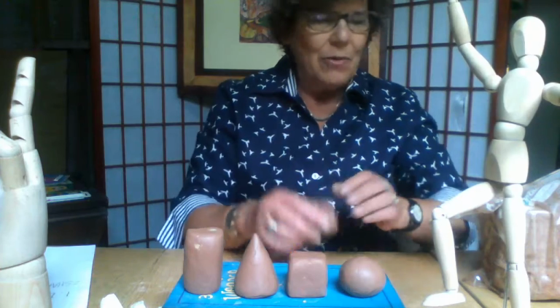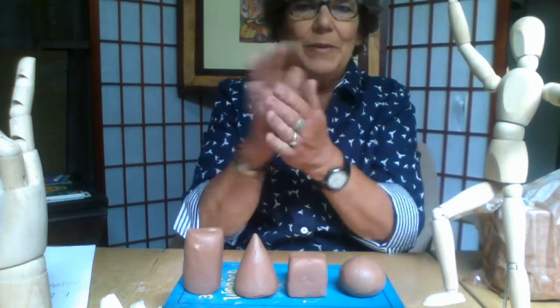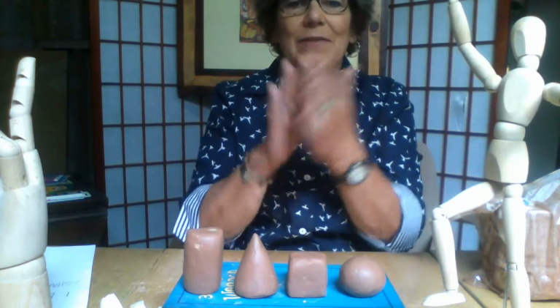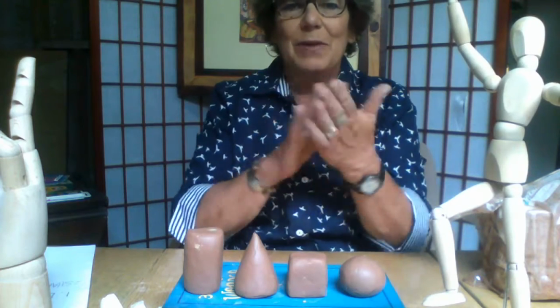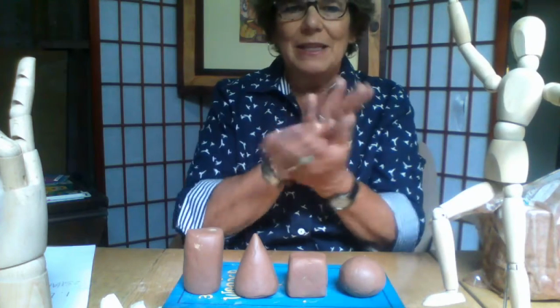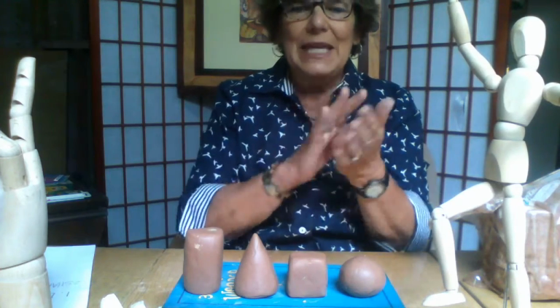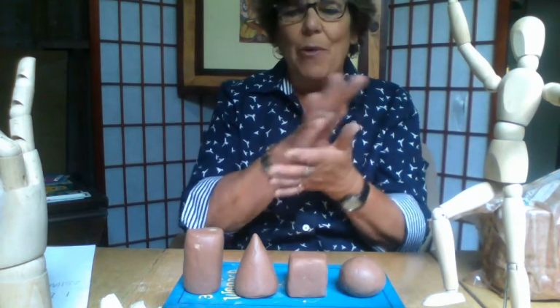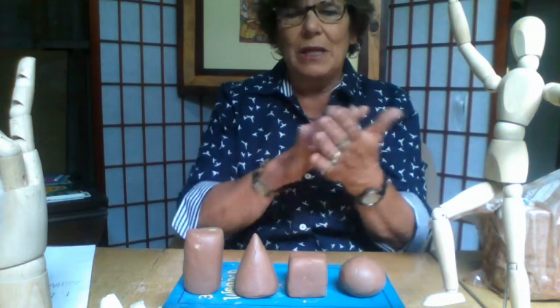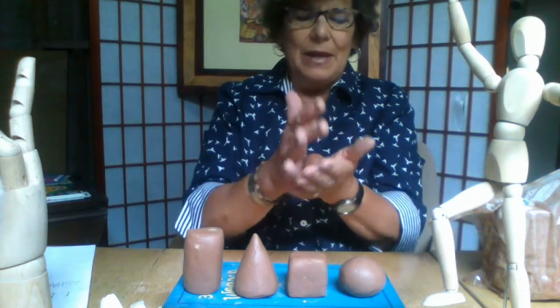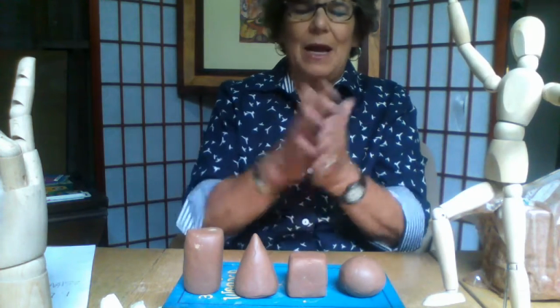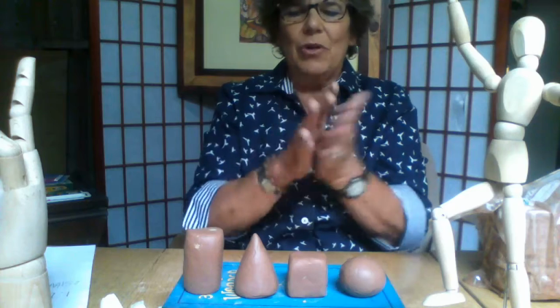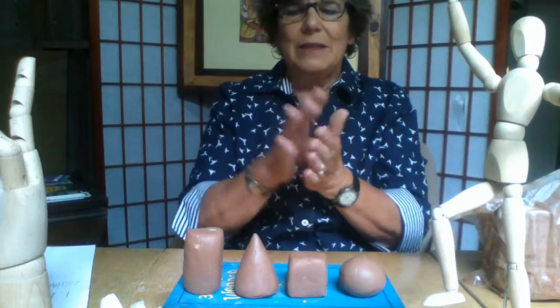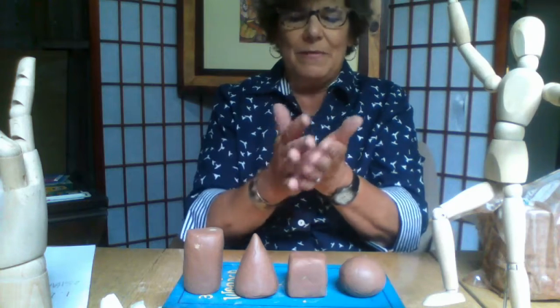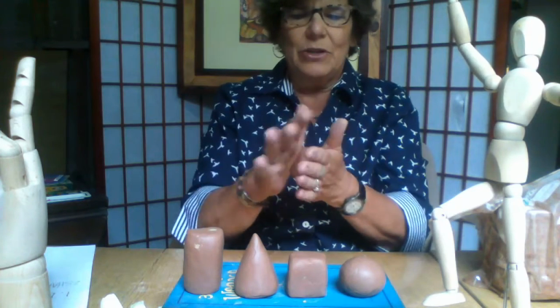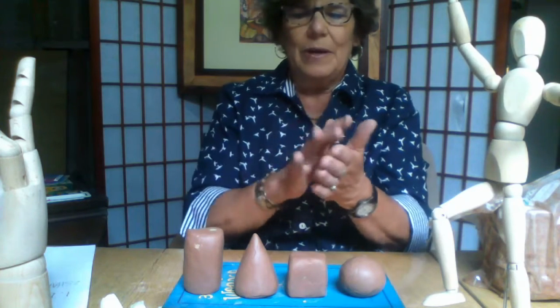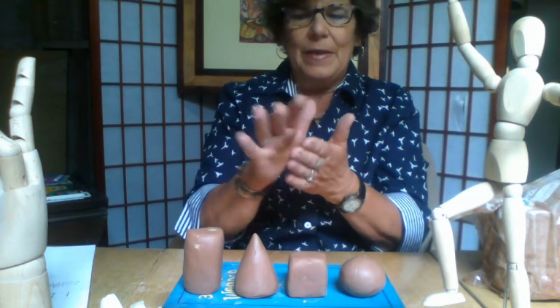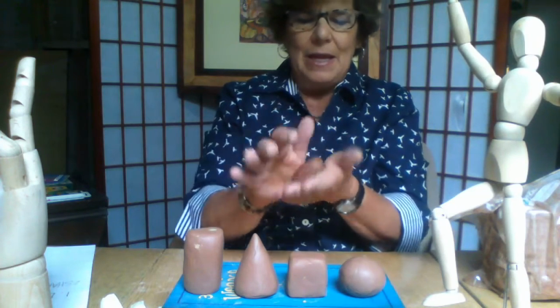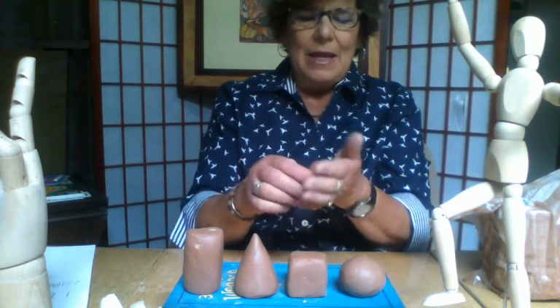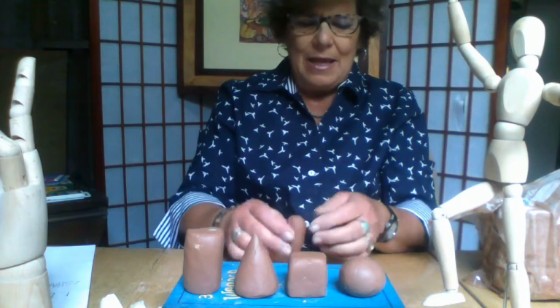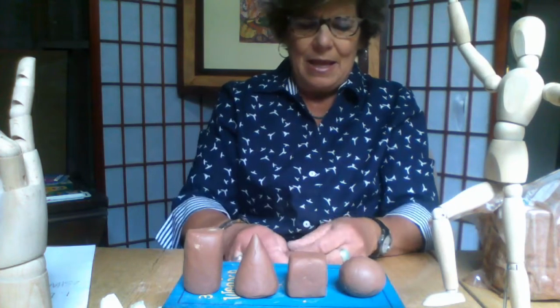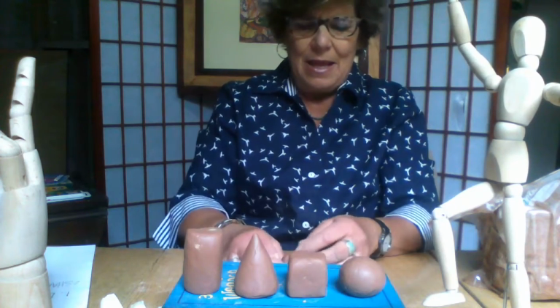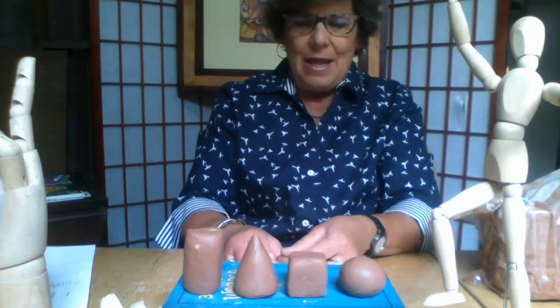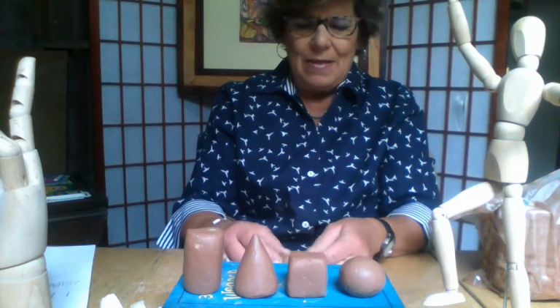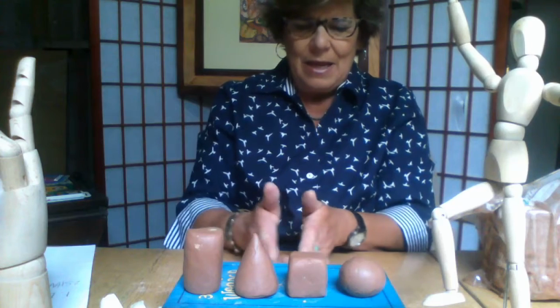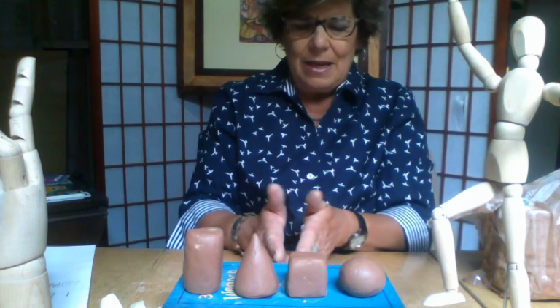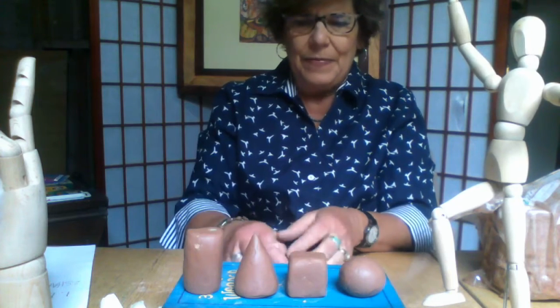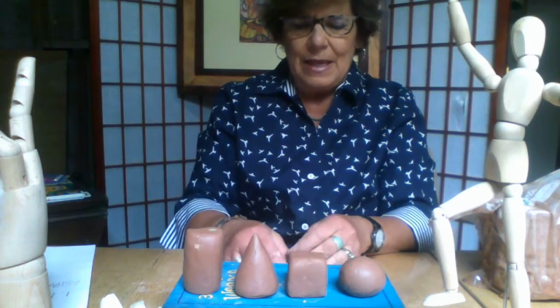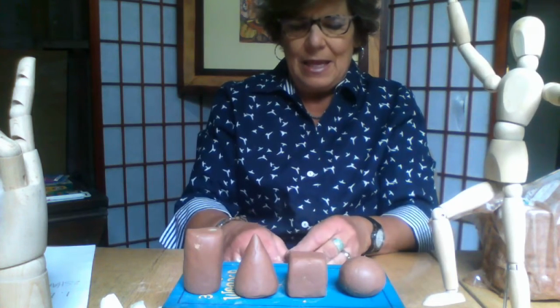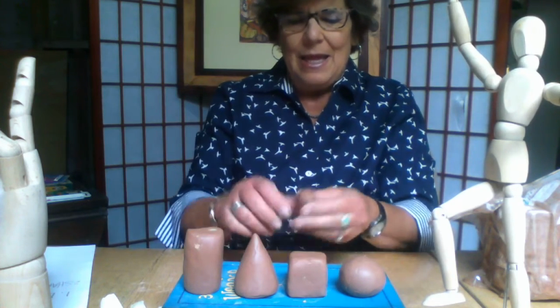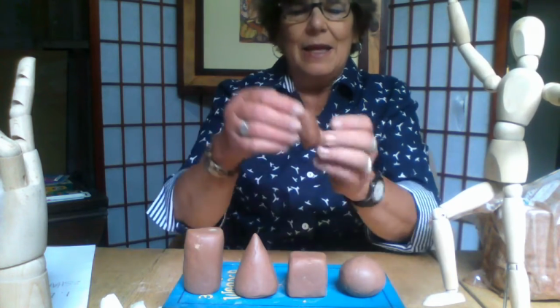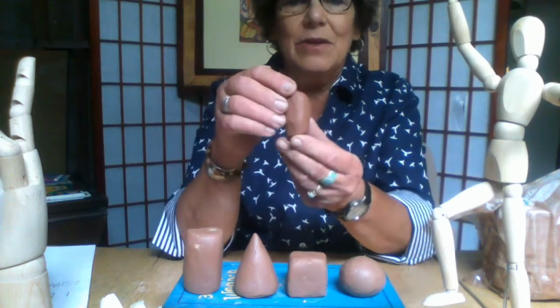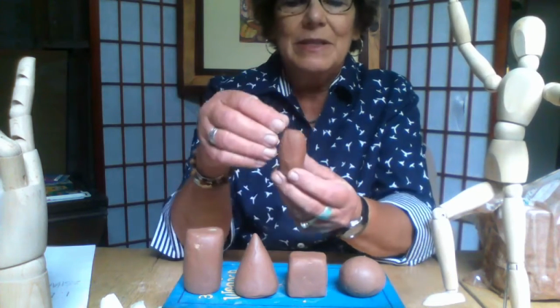What little piece I have left, I'm going to make a little mini owl. I'm going to roll it into the shape of a cylinder. So I've got my cylinder.